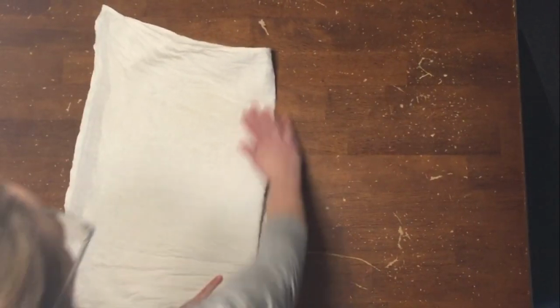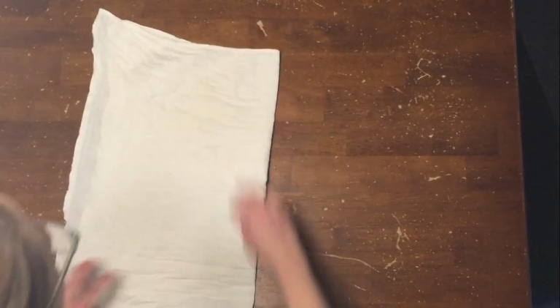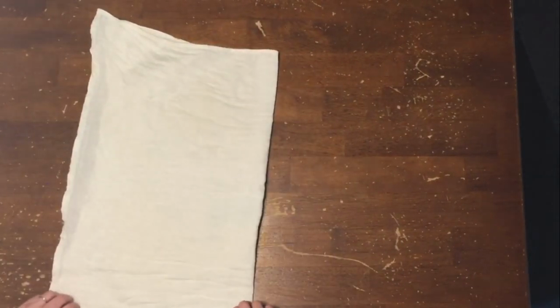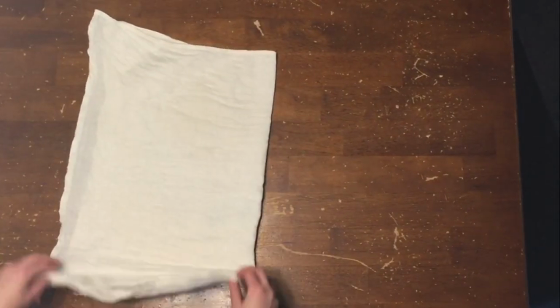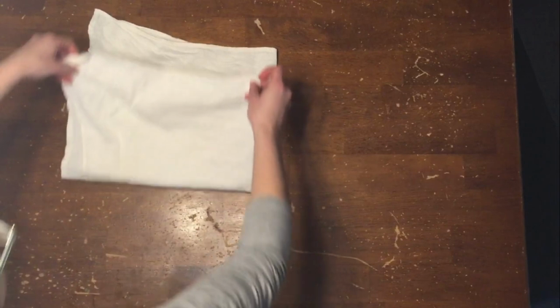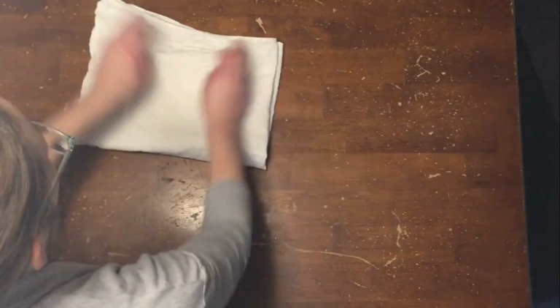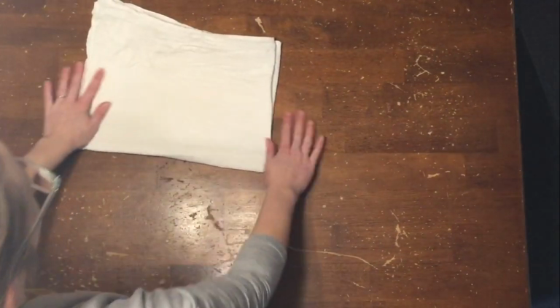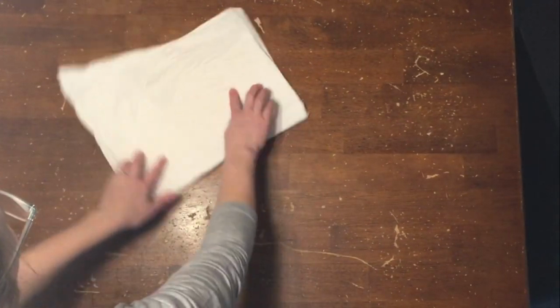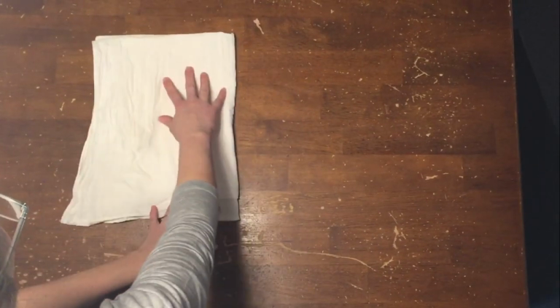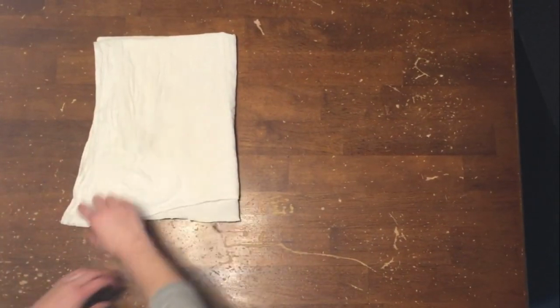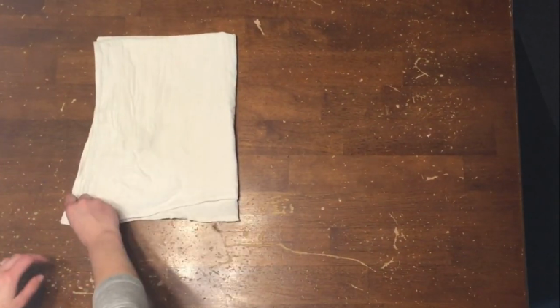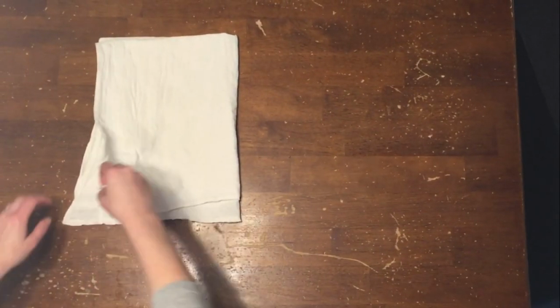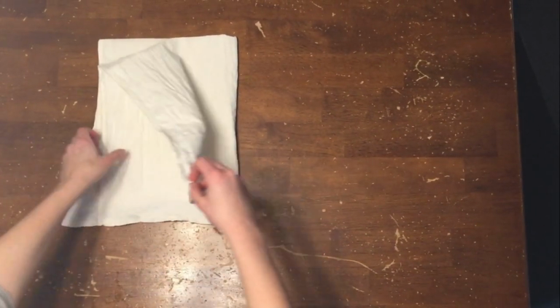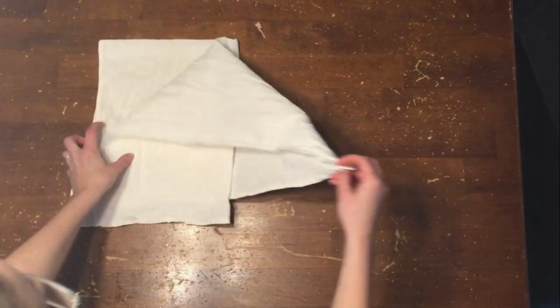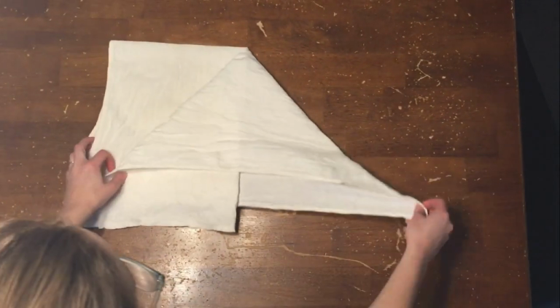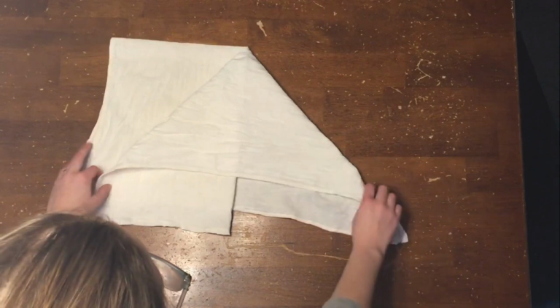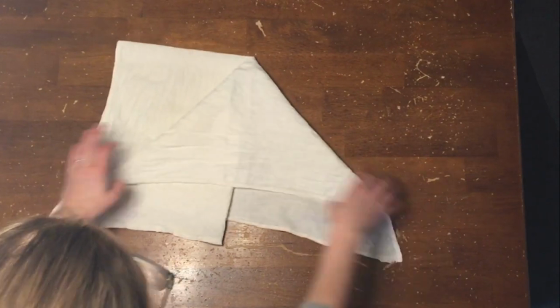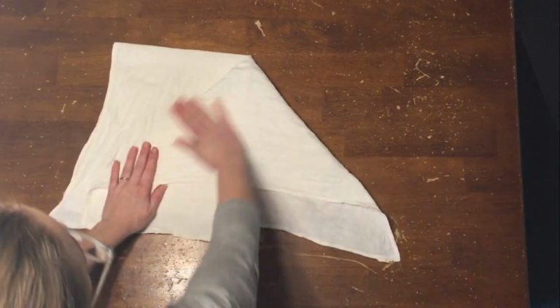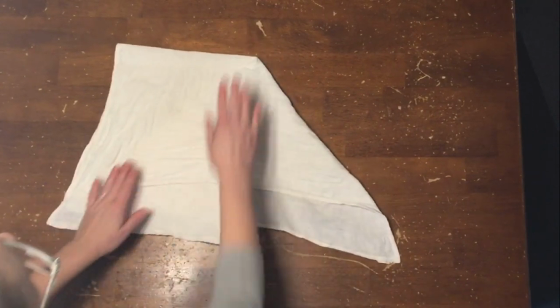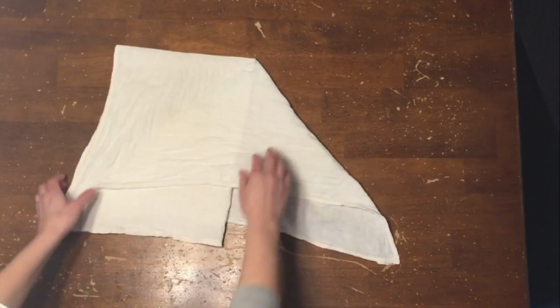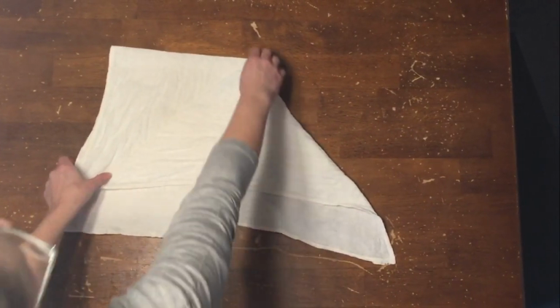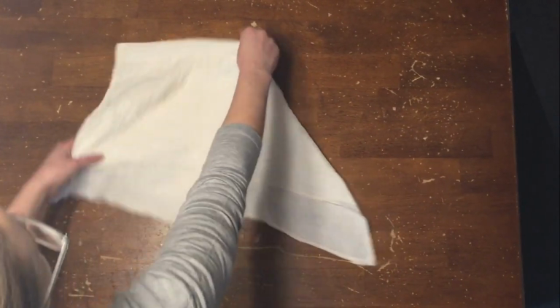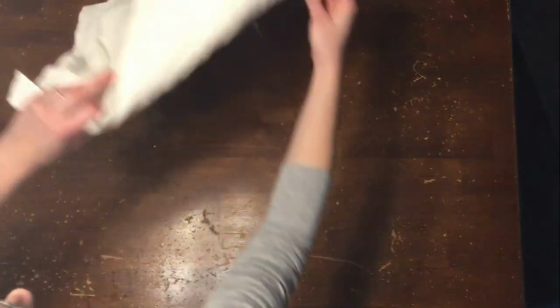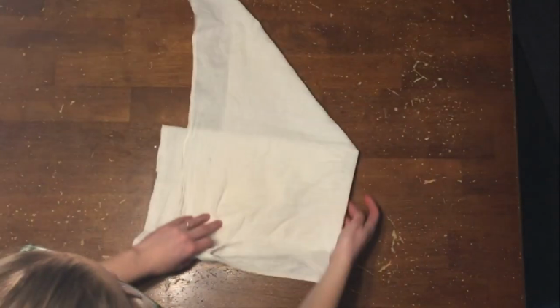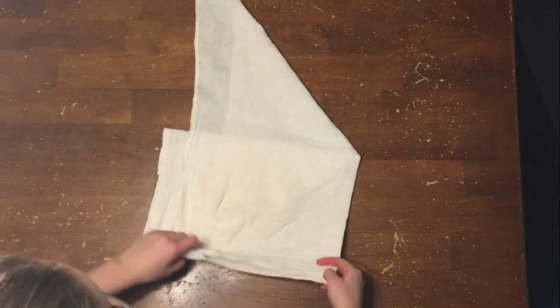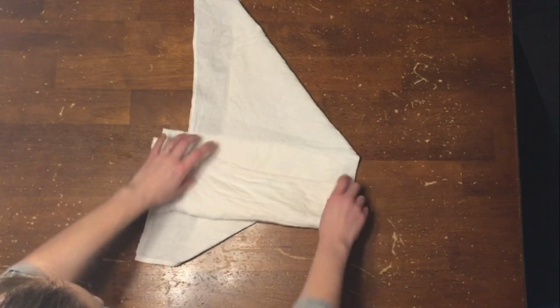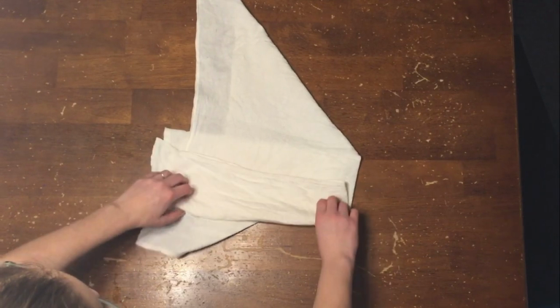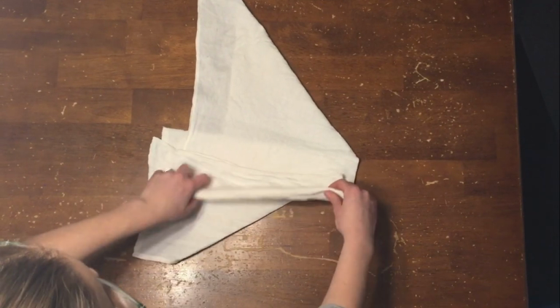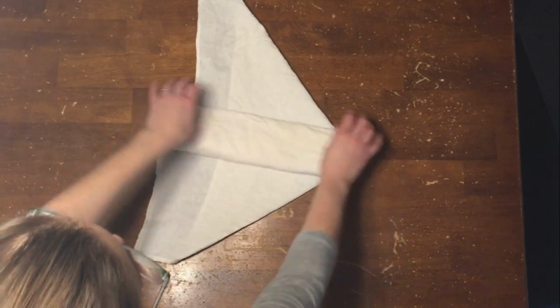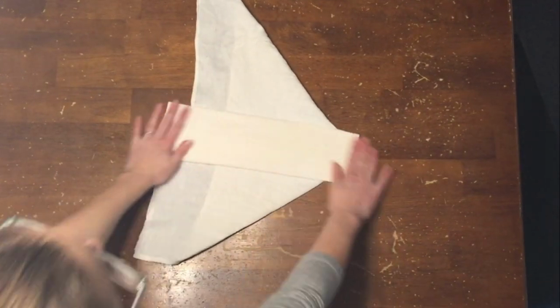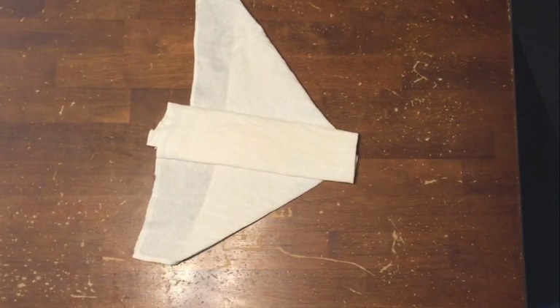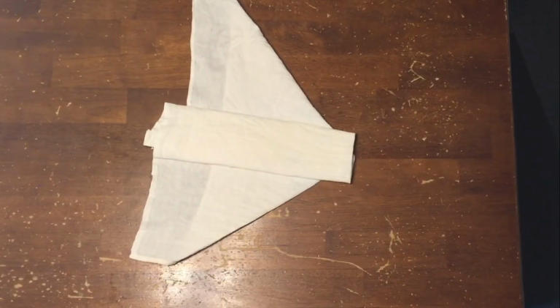Fold once and then again. Then pull the top corner away to form a triangle. Turn this triangle upside down and fold in the remaining flat edge three times.